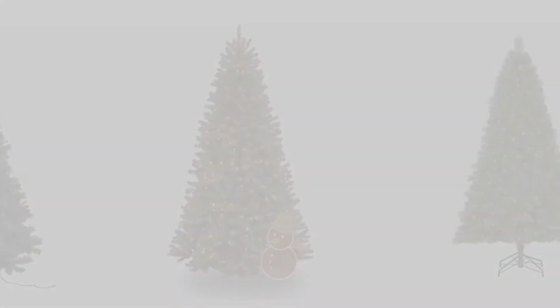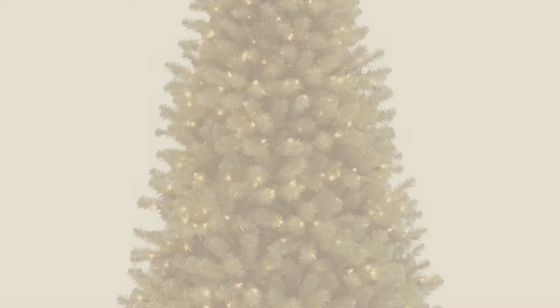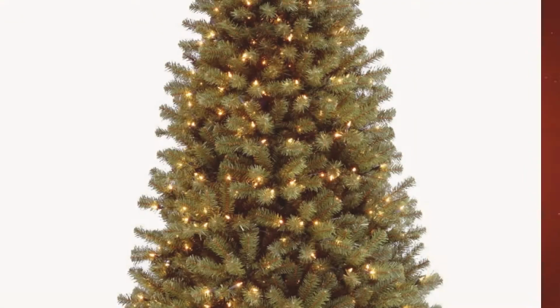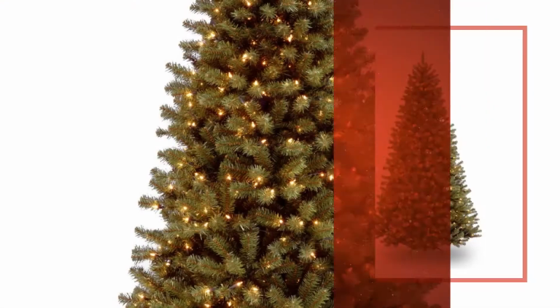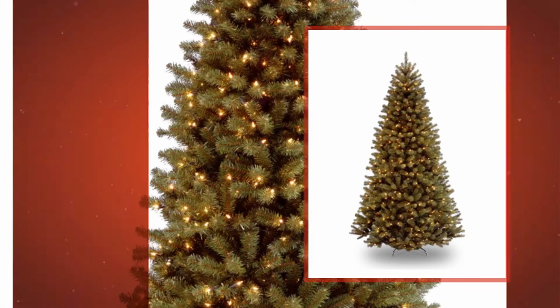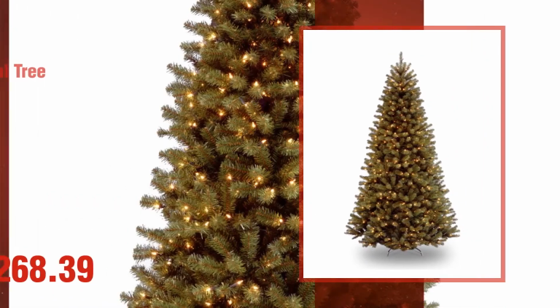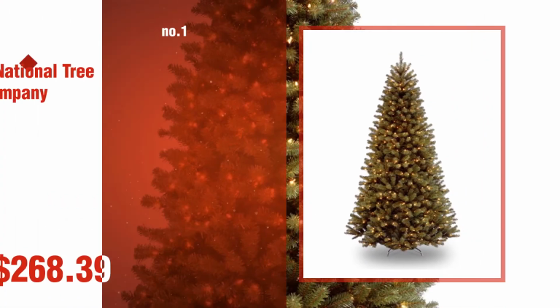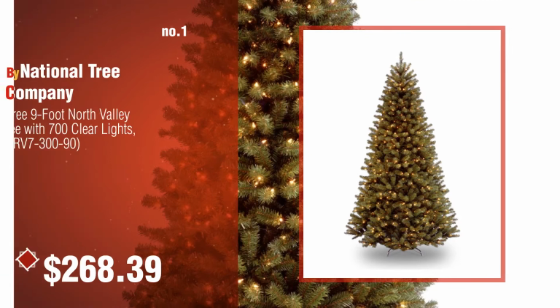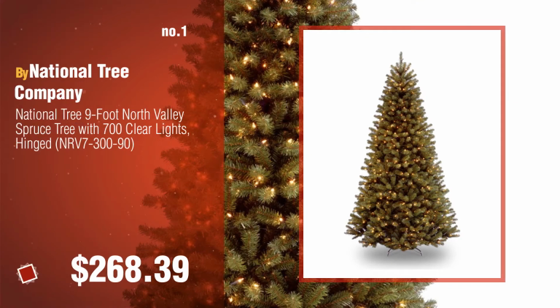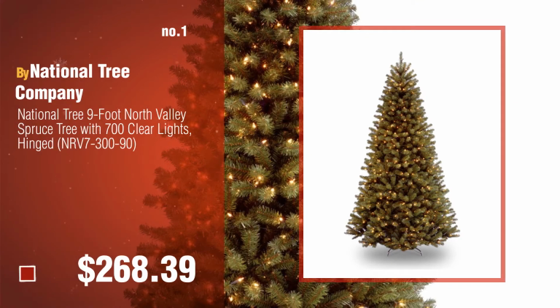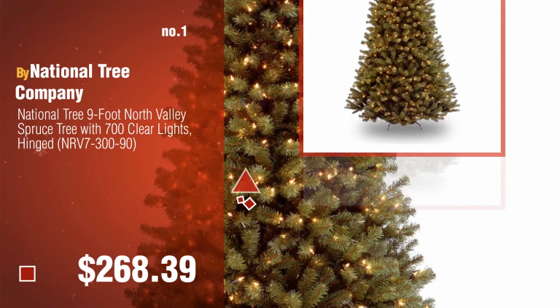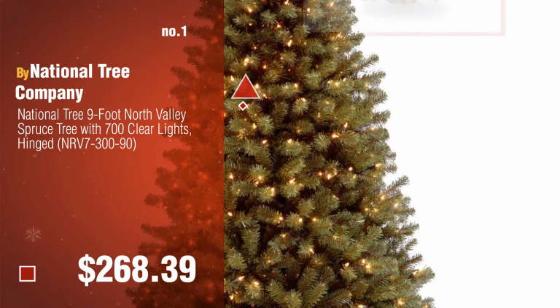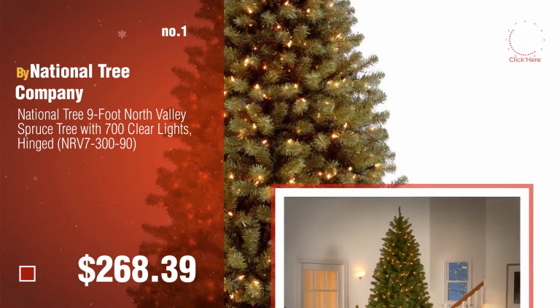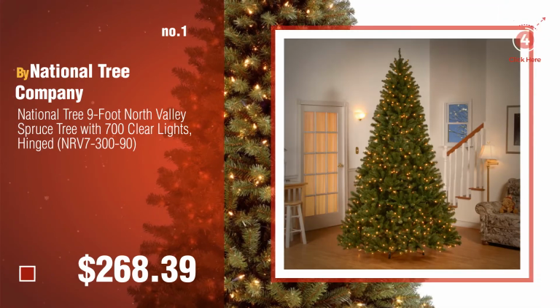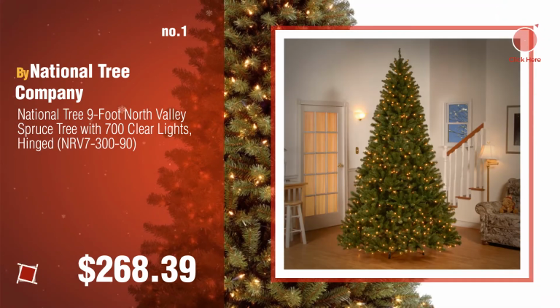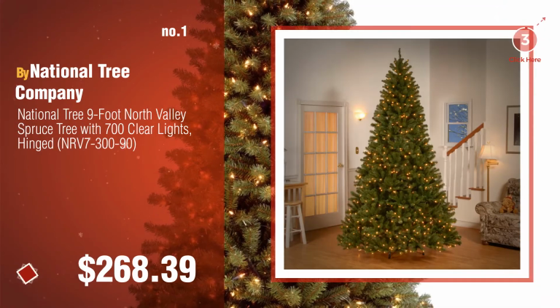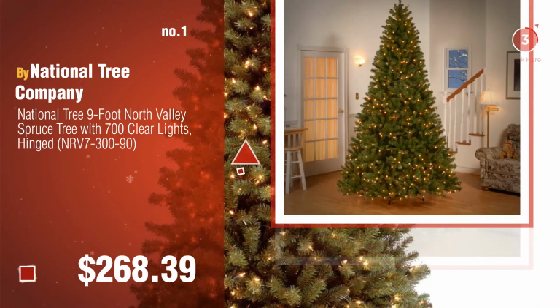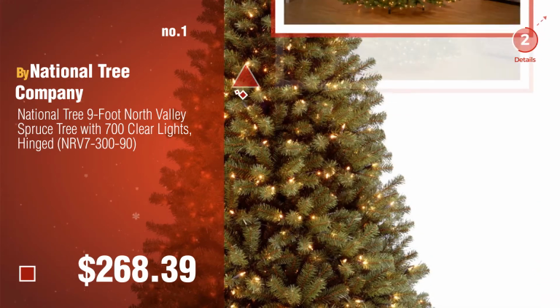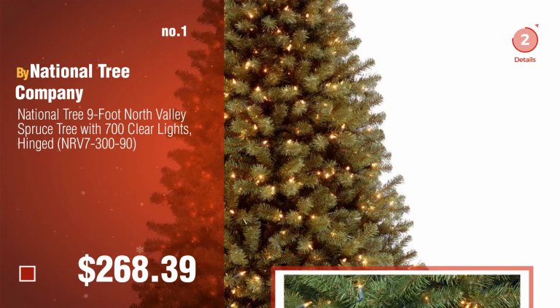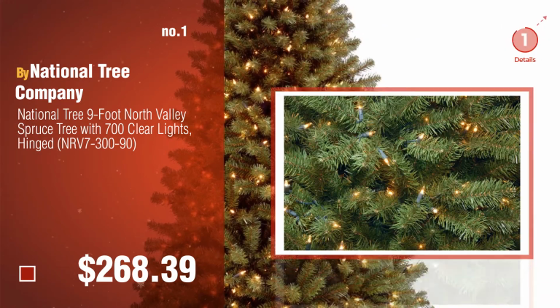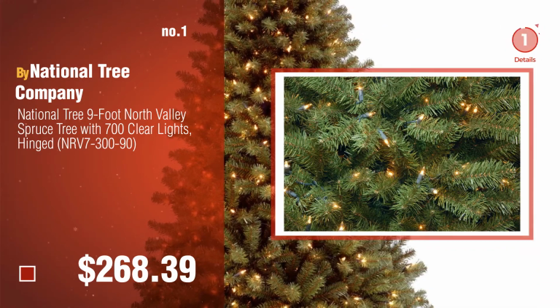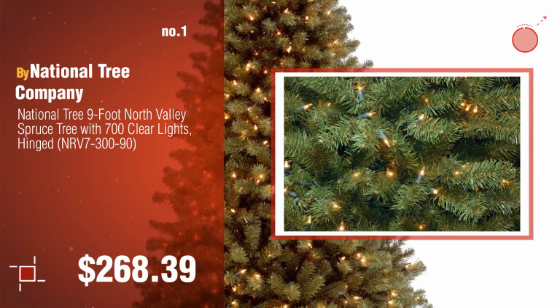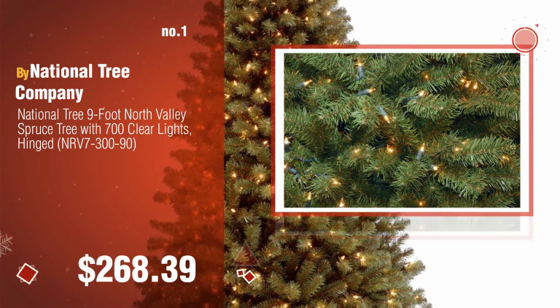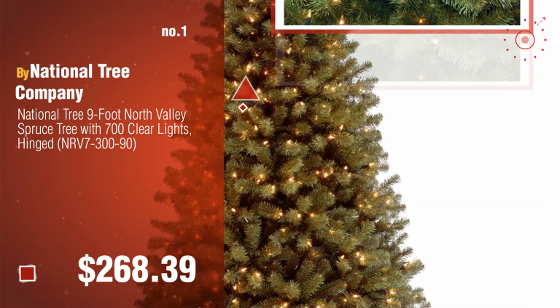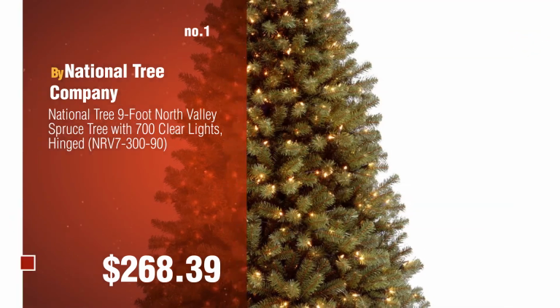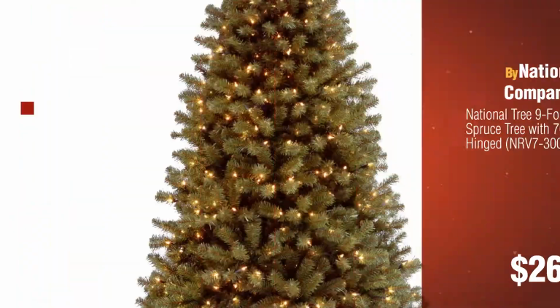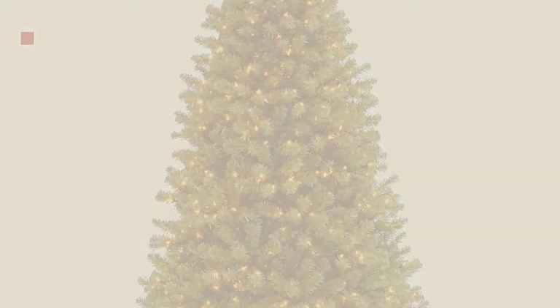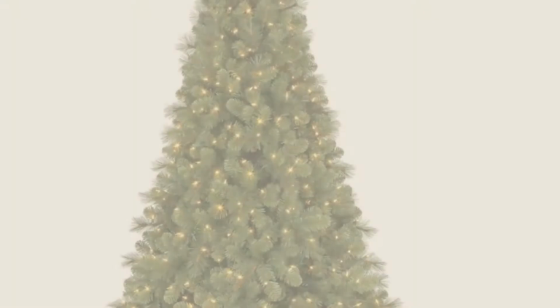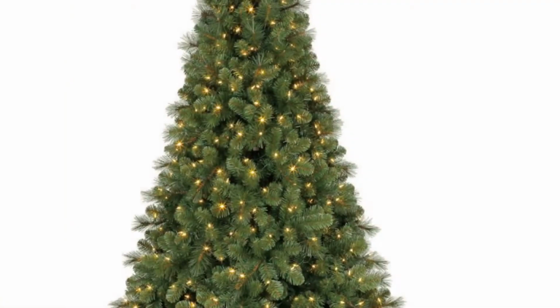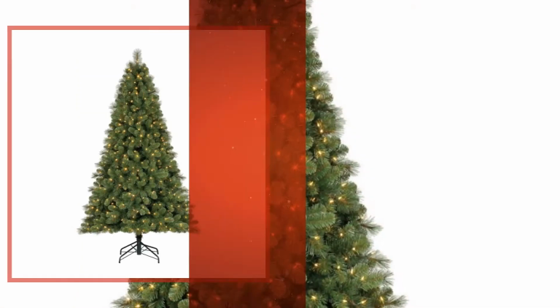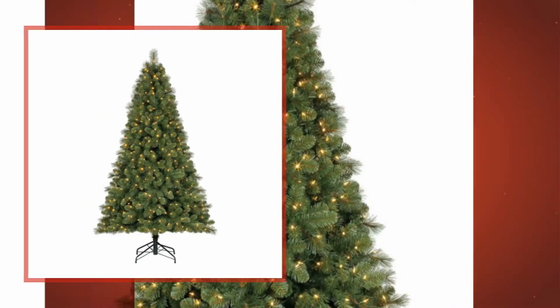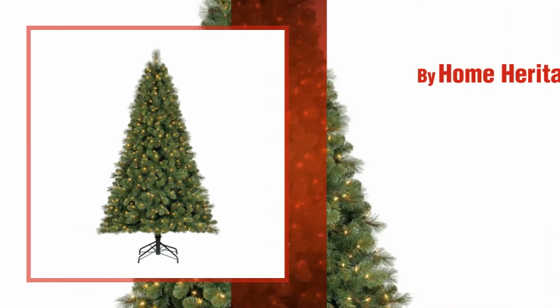Number 1, by National Tree Company. Watch this video and choose your favorite. Number 2, by Home Heritage.